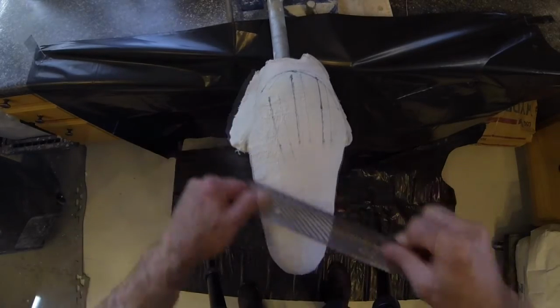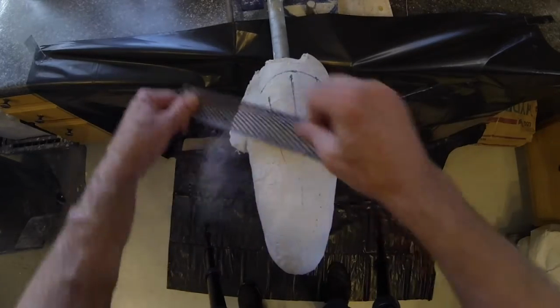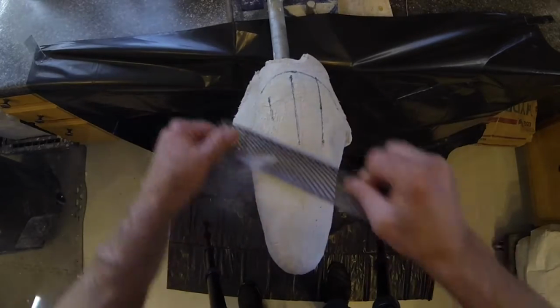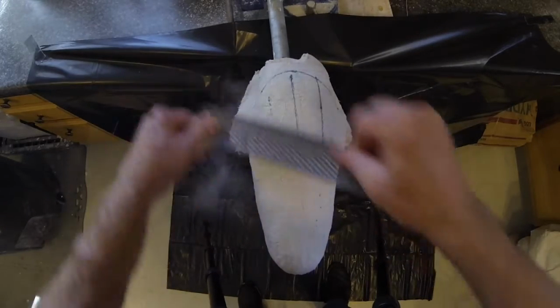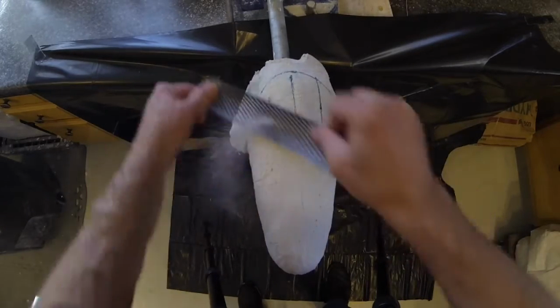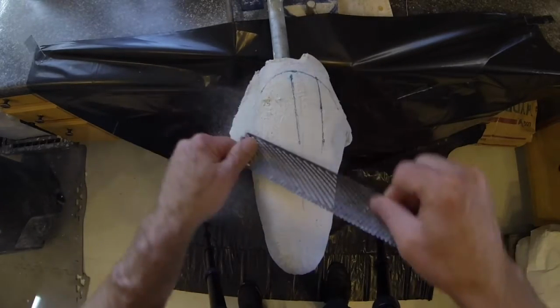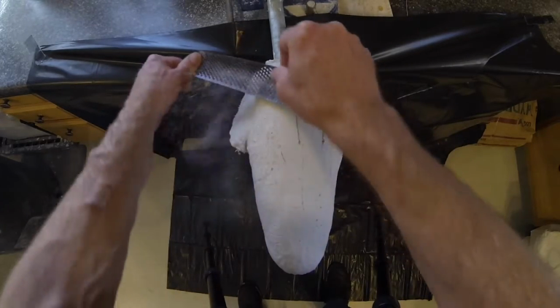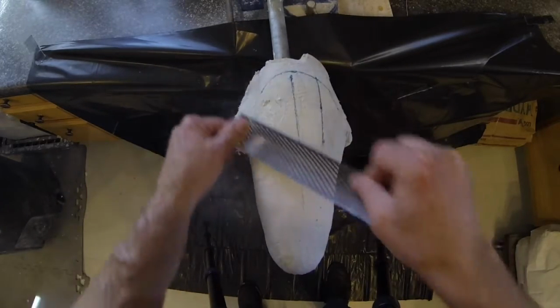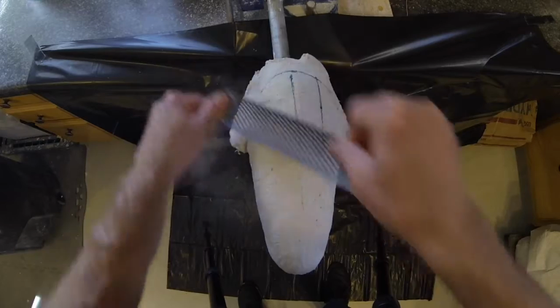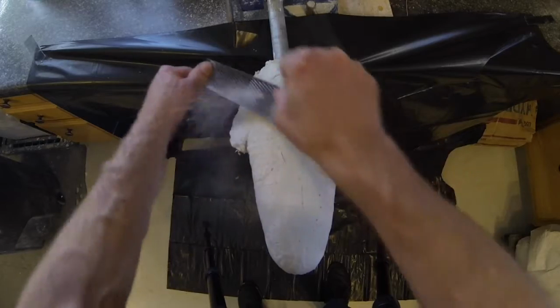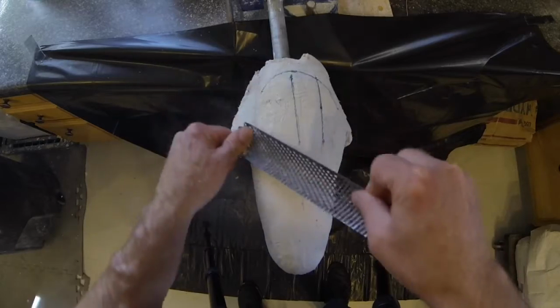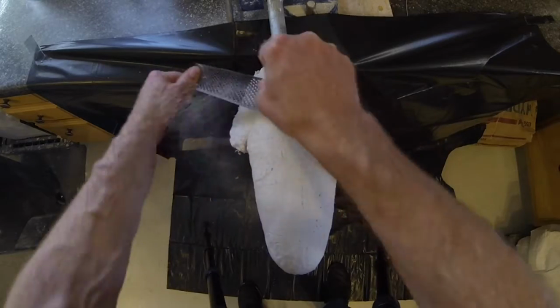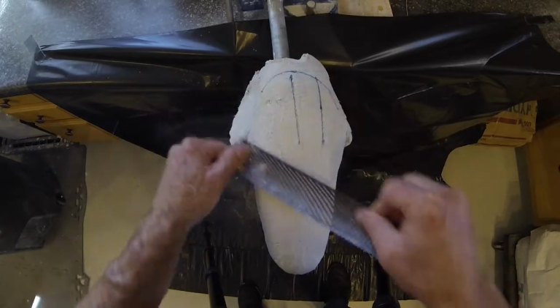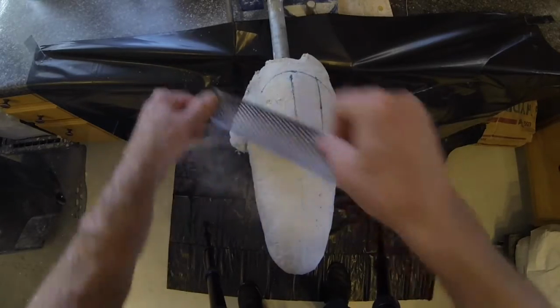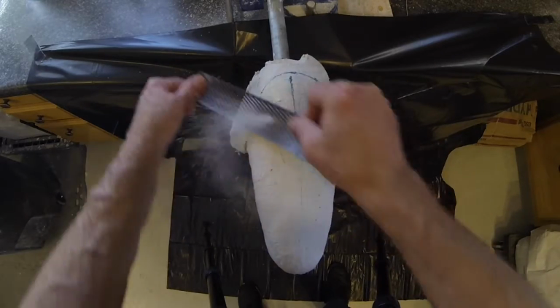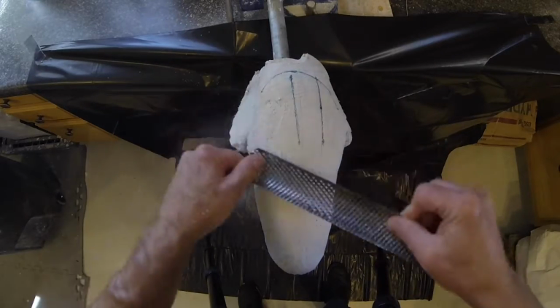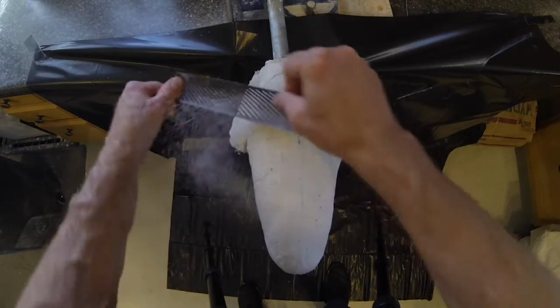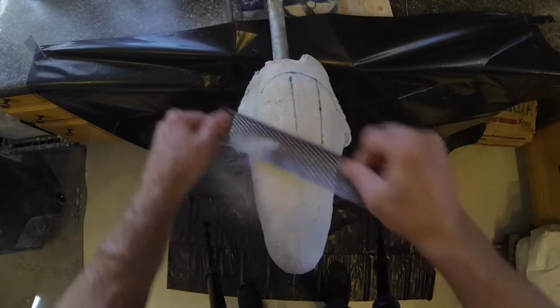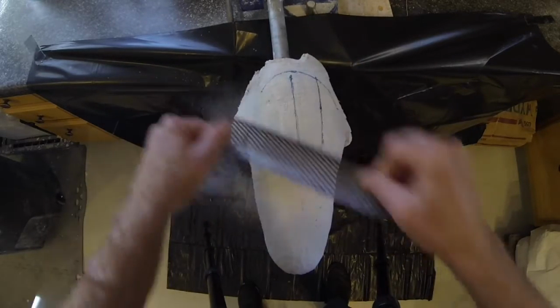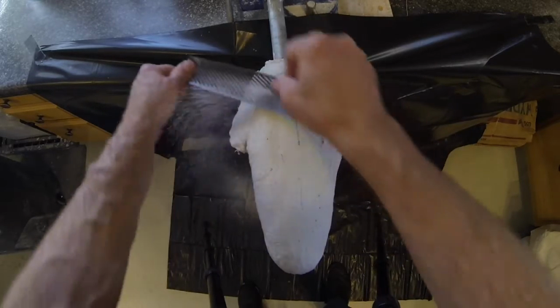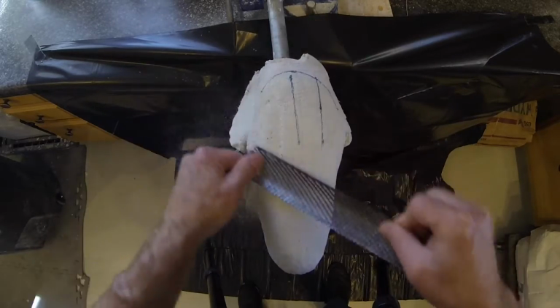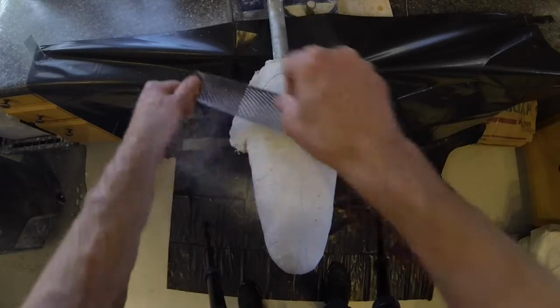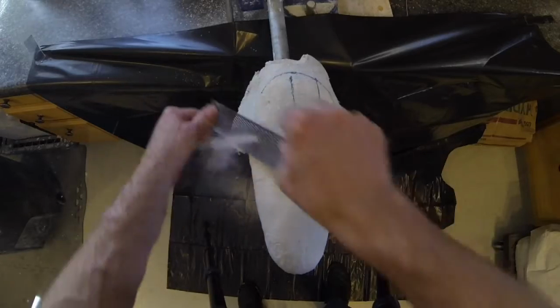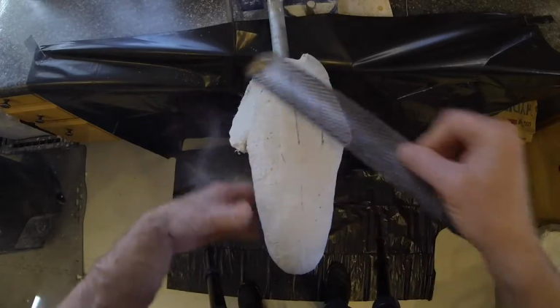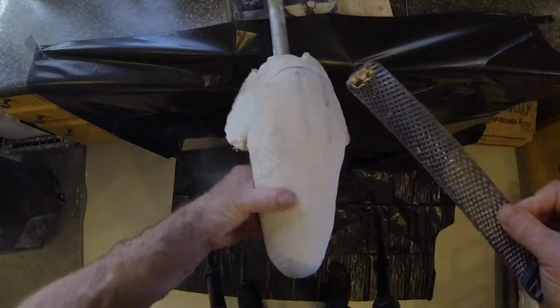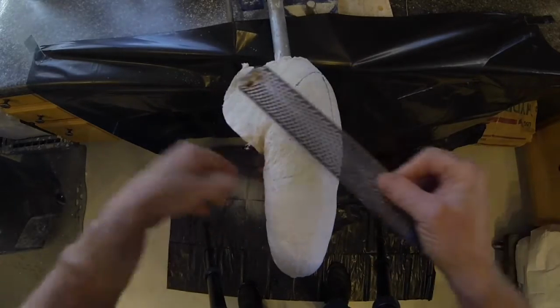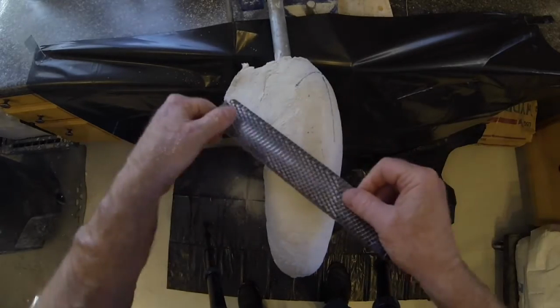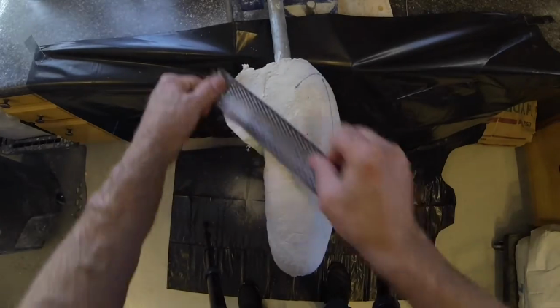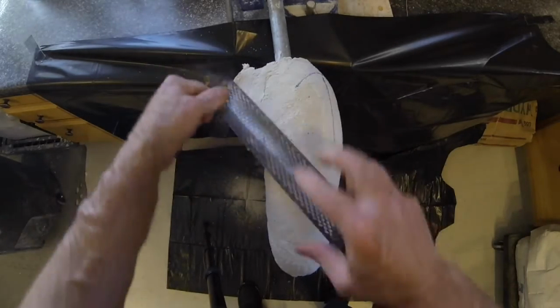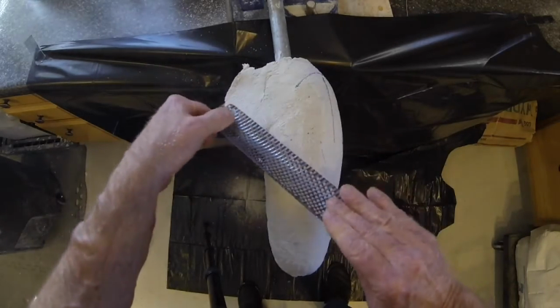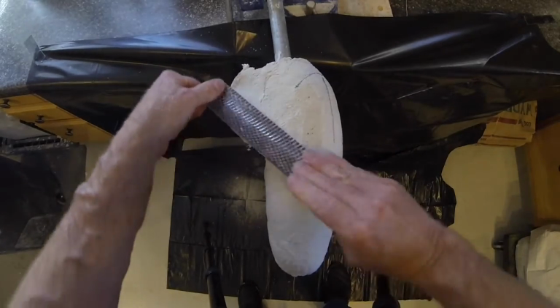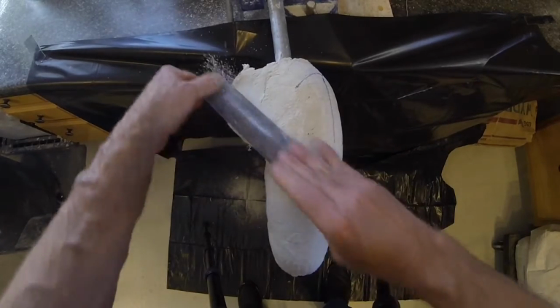Begin the modification by smoothing the cast using a half-round shore-form file. Eventually, all high spots will be removed so that the entire cast has been touched by the file.